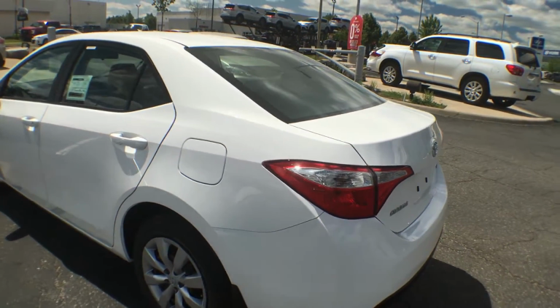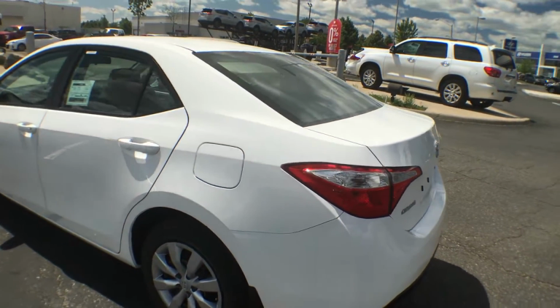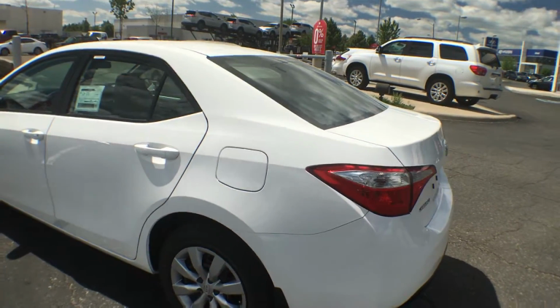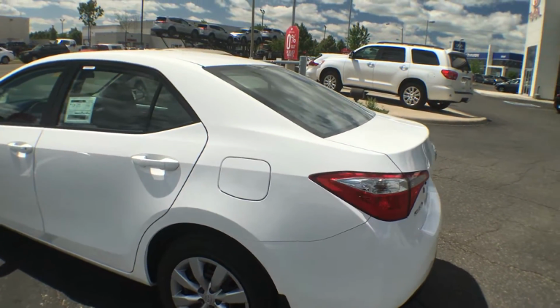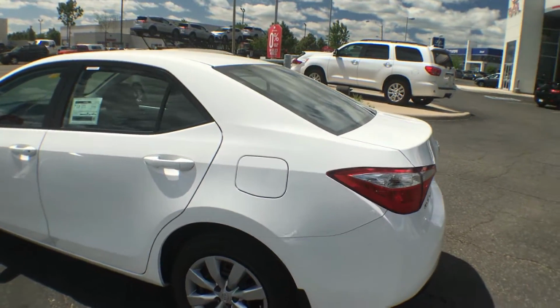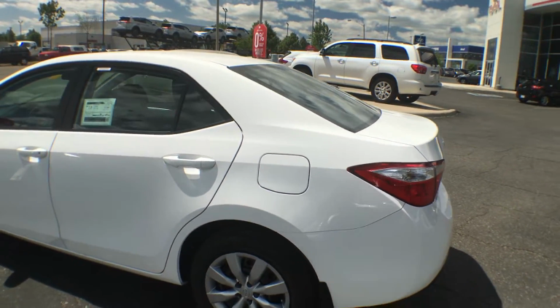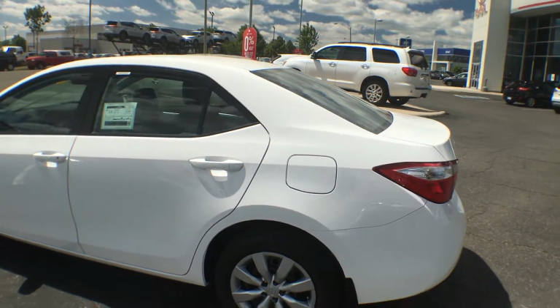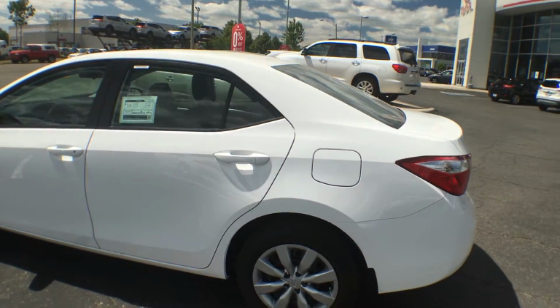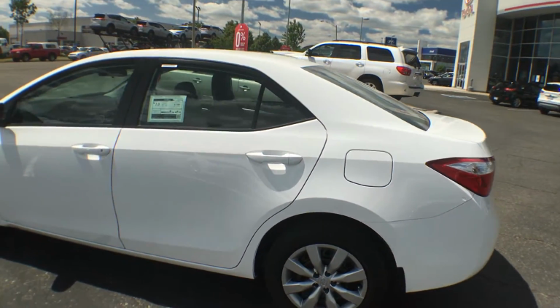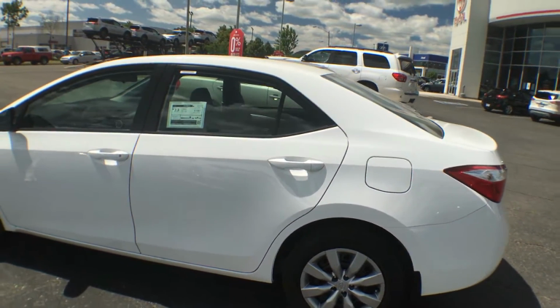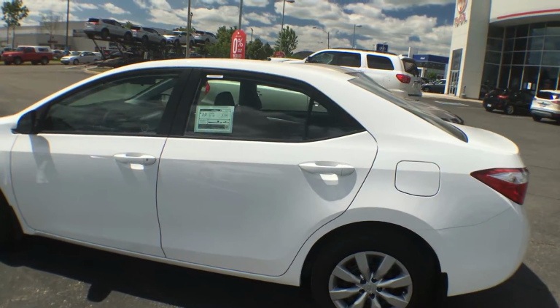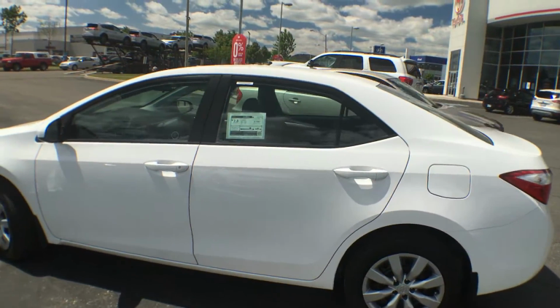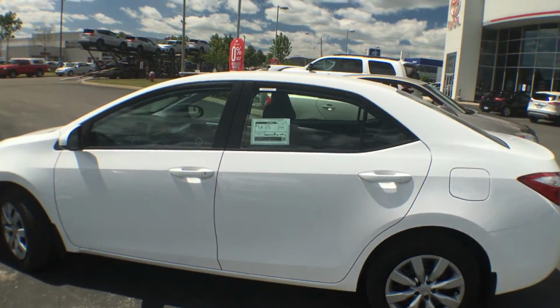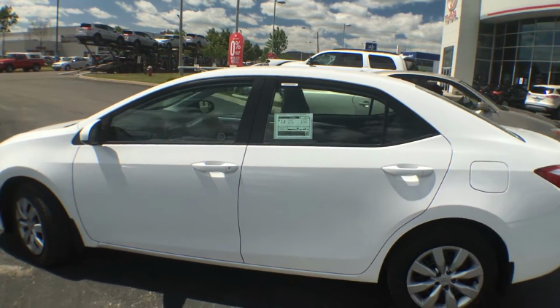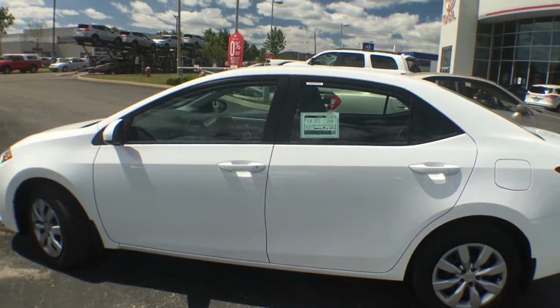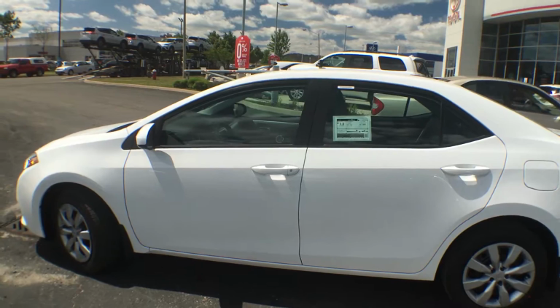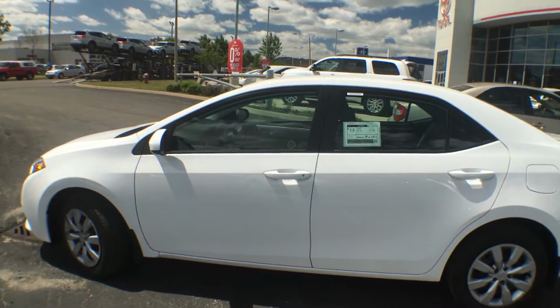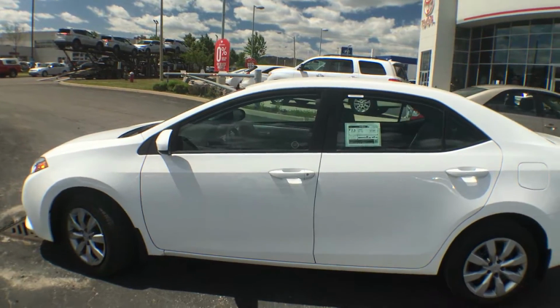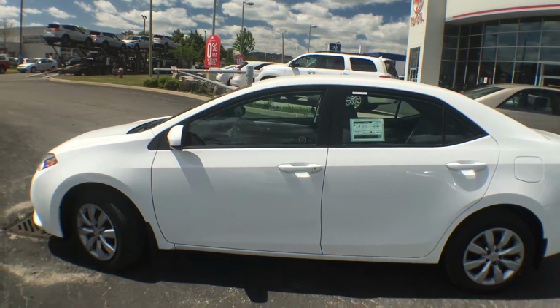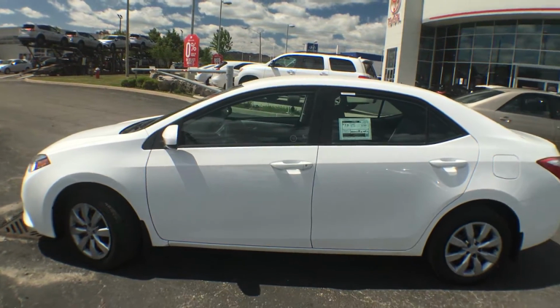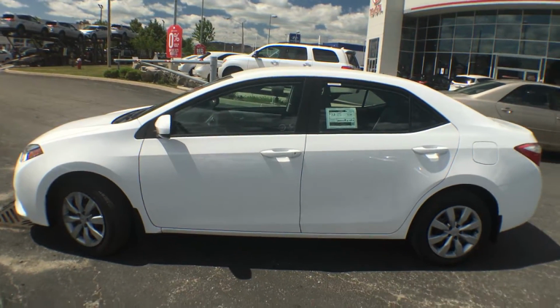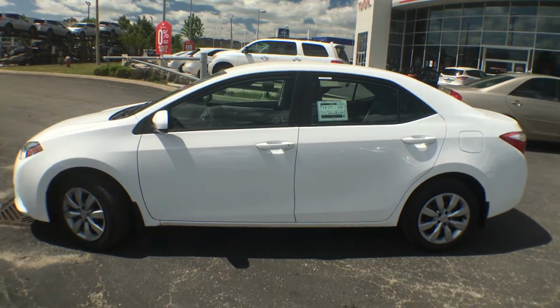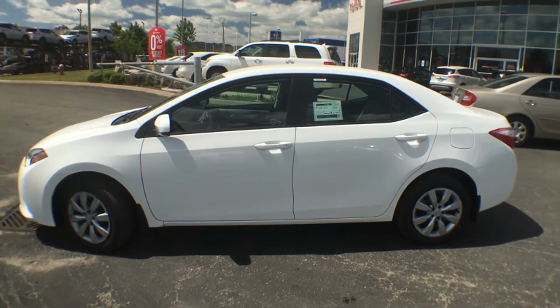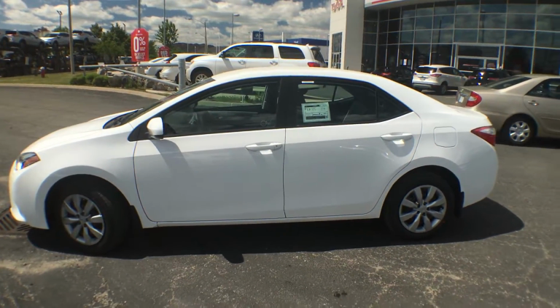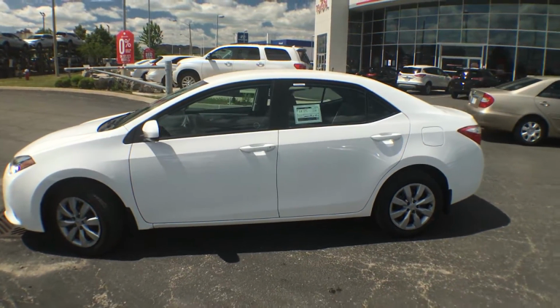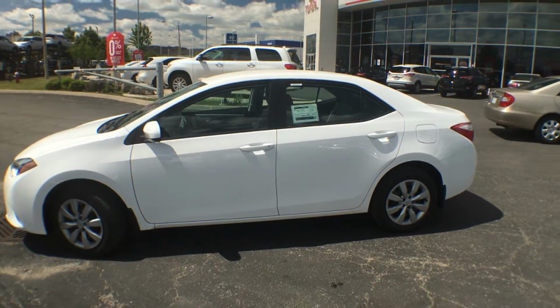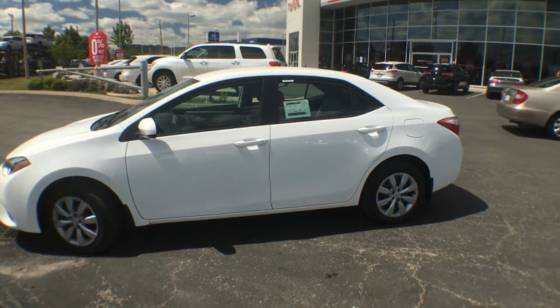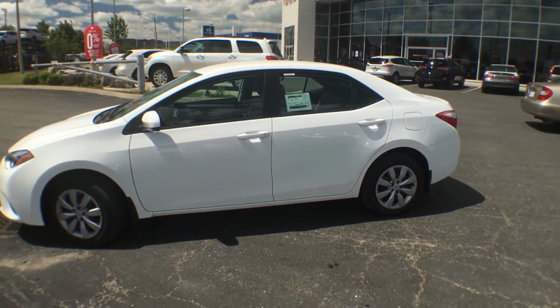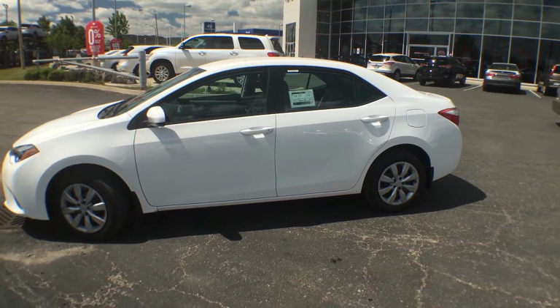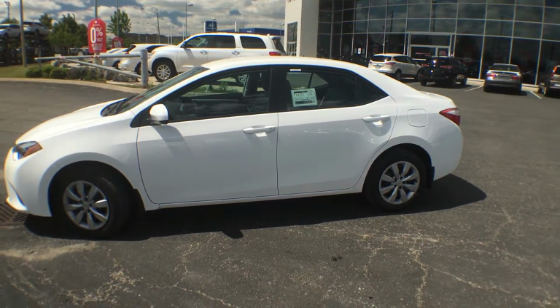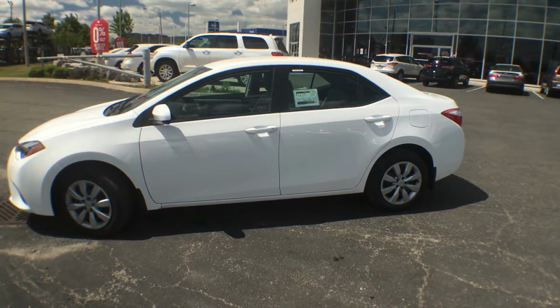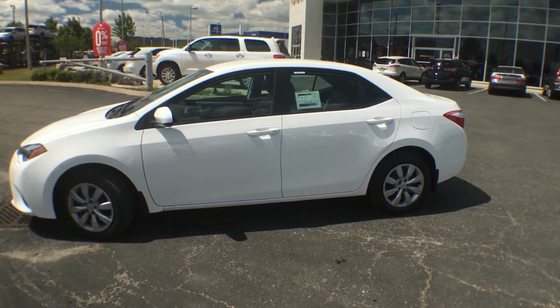Your fuel cap is going to be on the driver's side of this vehicle. And there you have it — the 2016 Corolla LE in Alpine White.